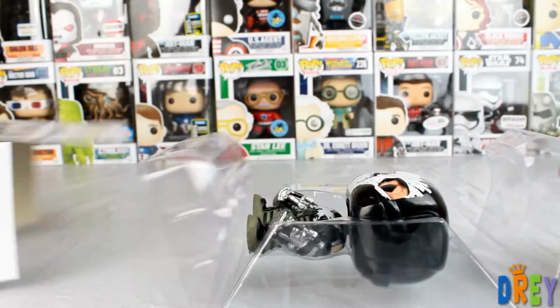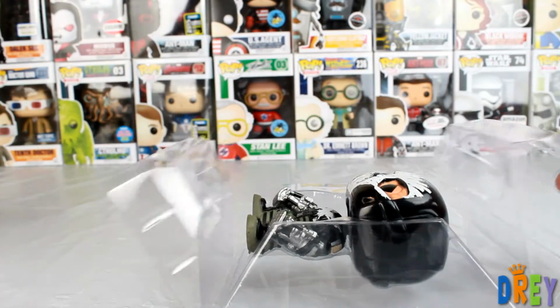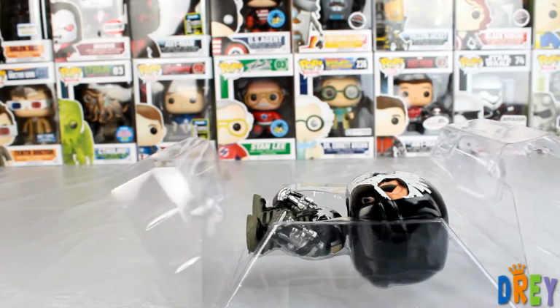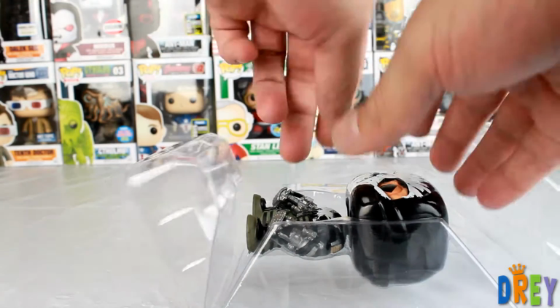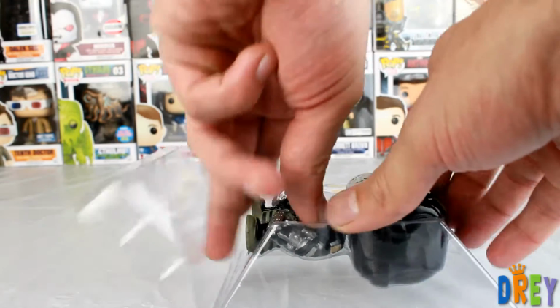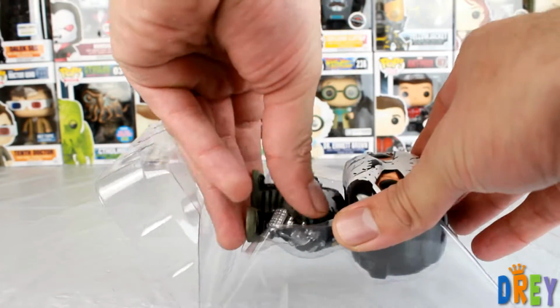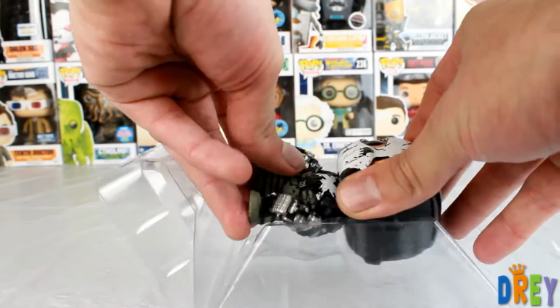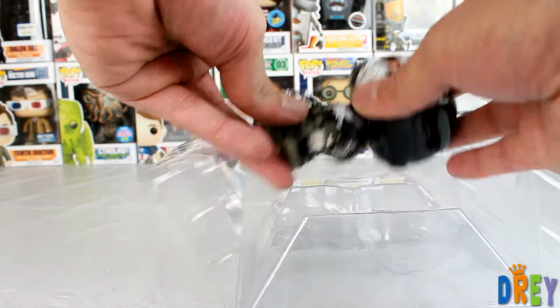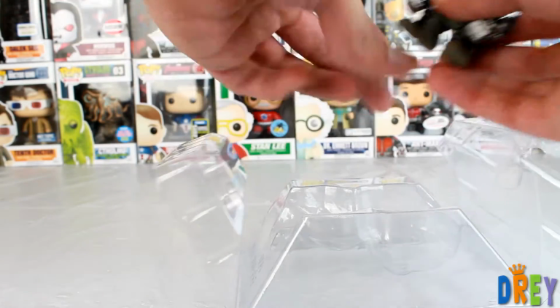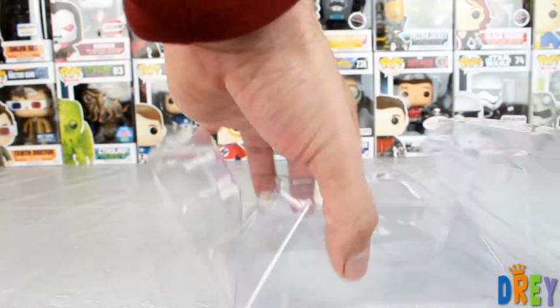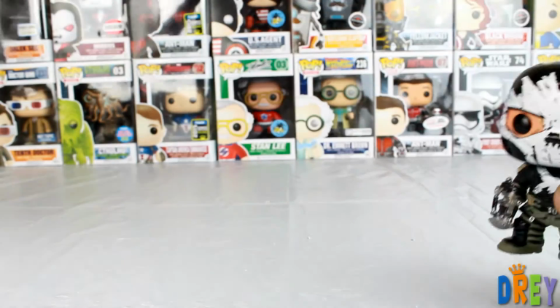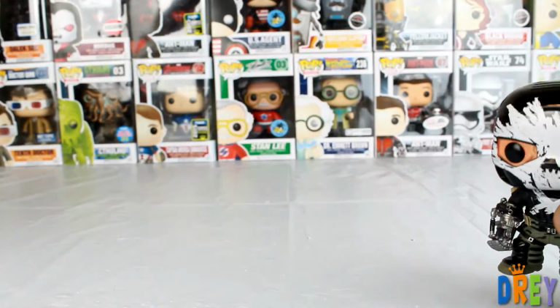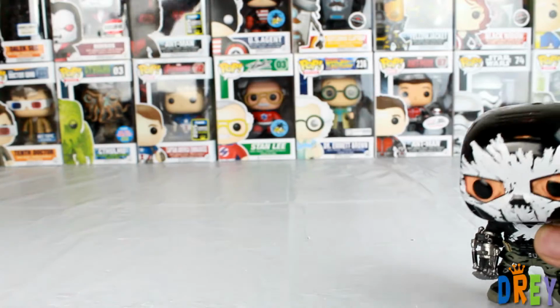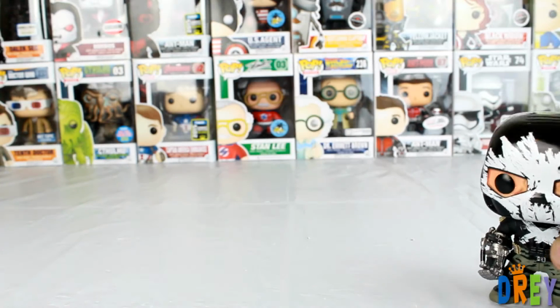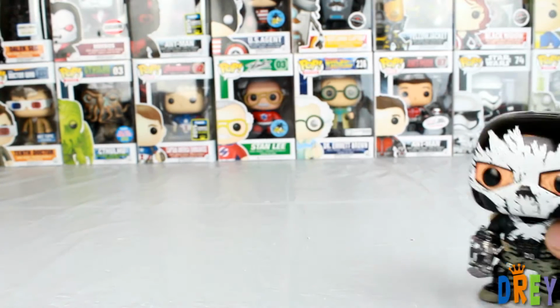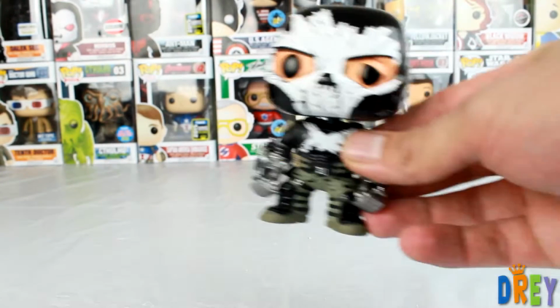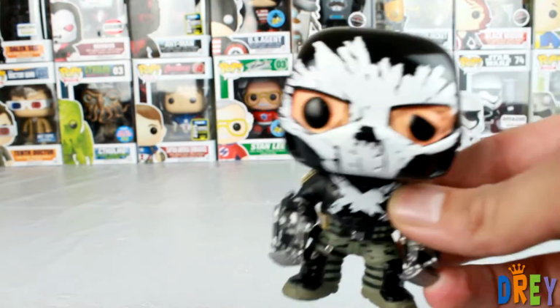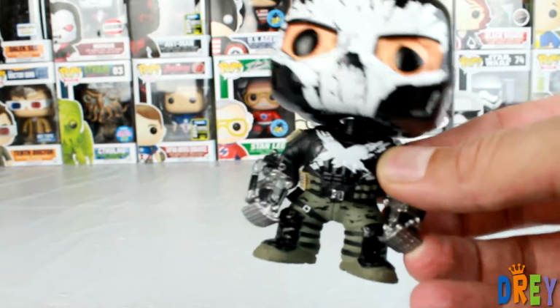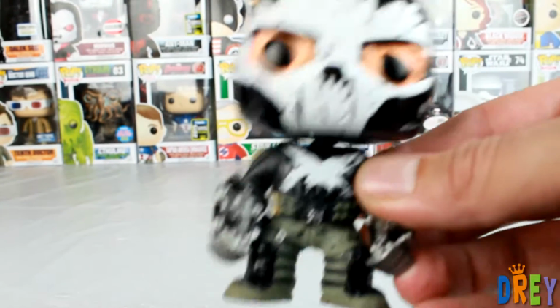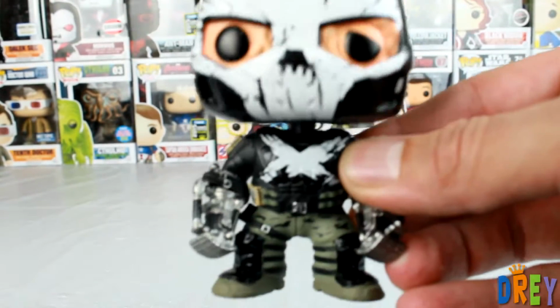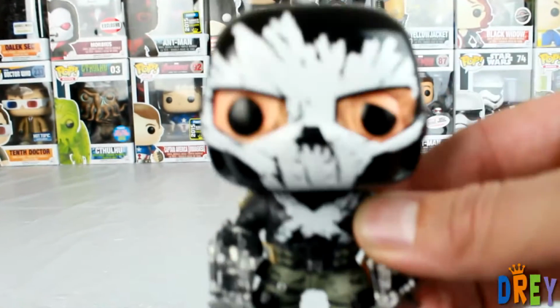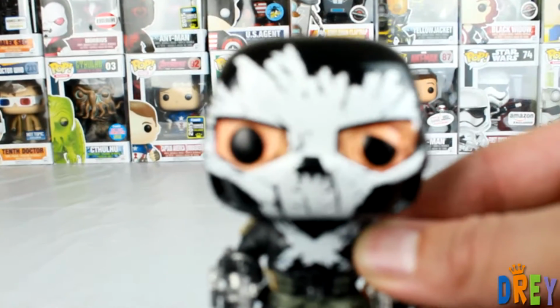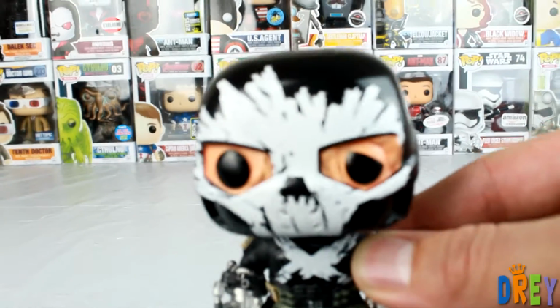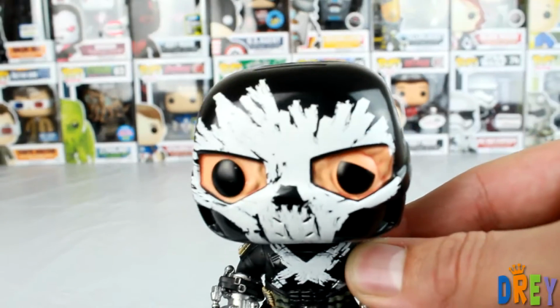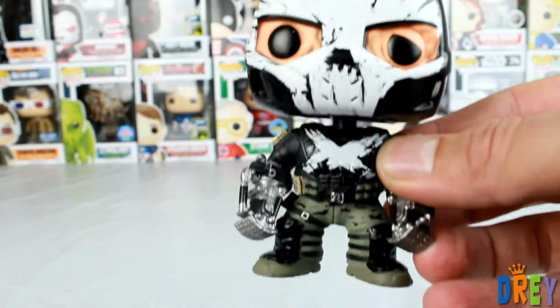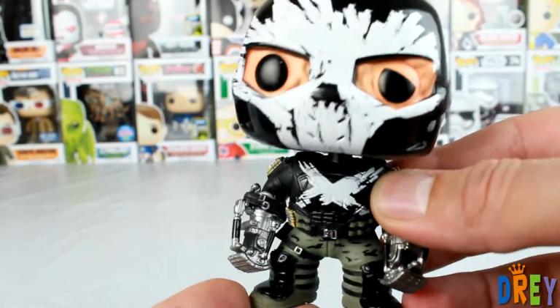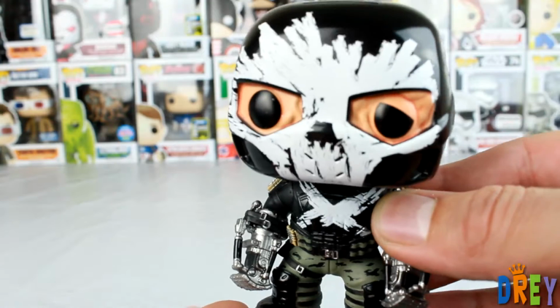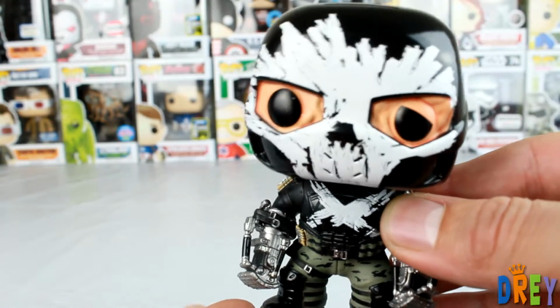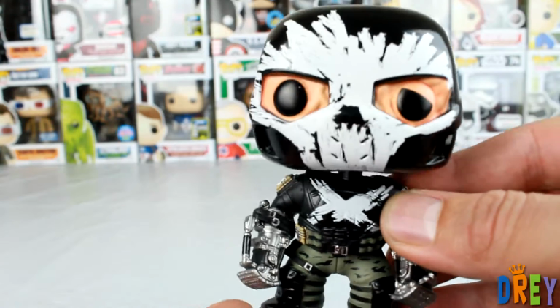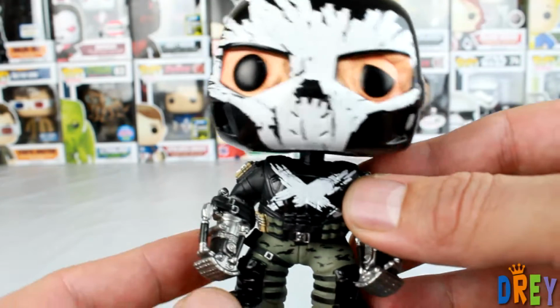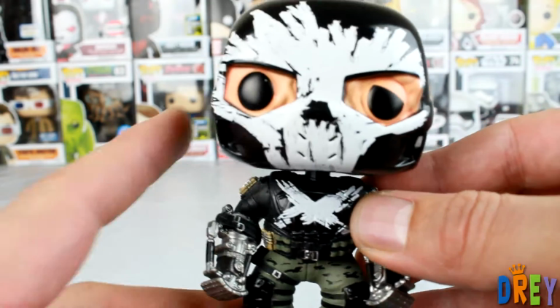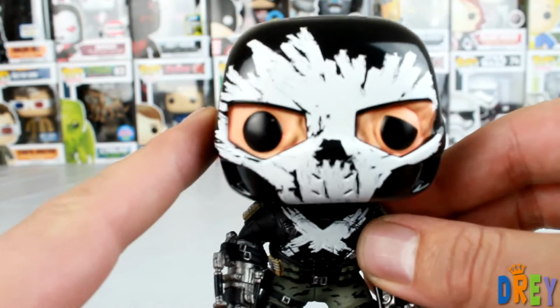Anyway, let's pull out this guy. I really dig how they brought the costume to life here, to the real world, and even more so, how they brought him into pop form.